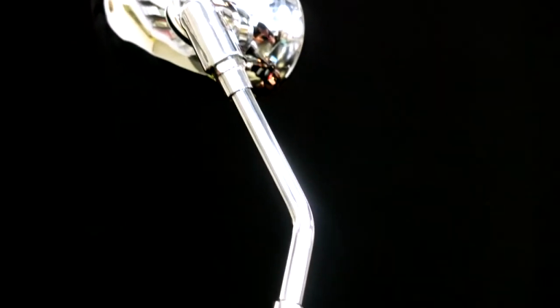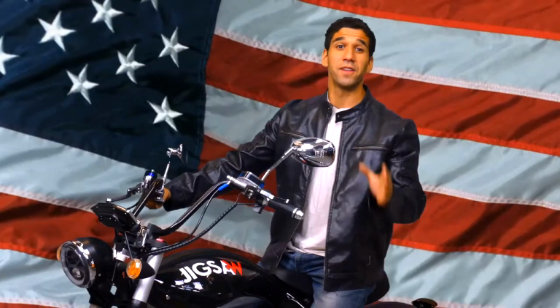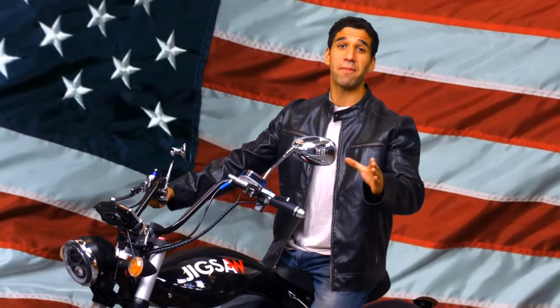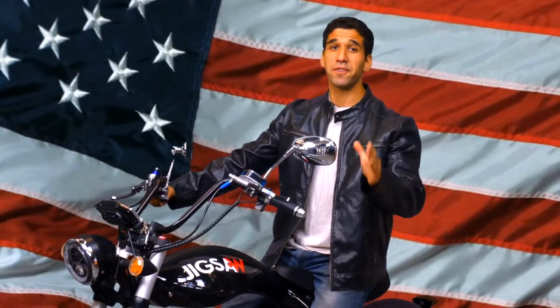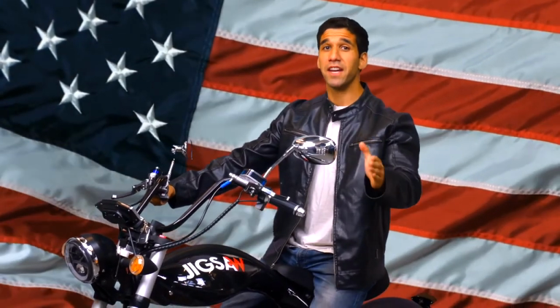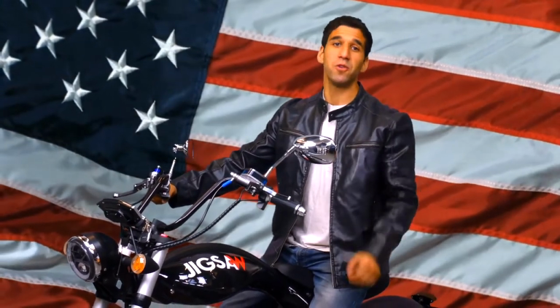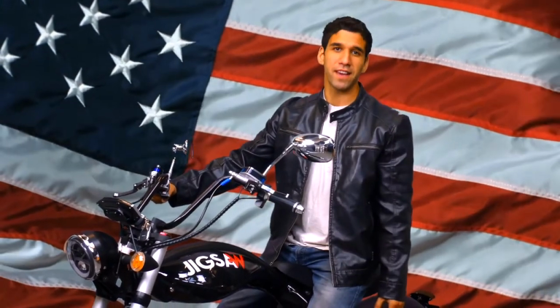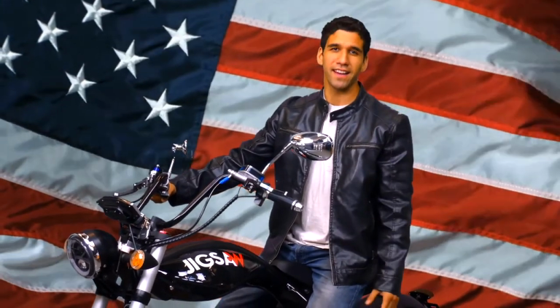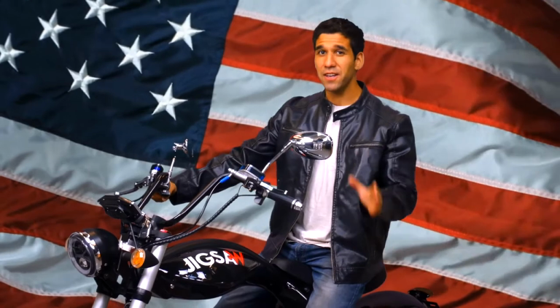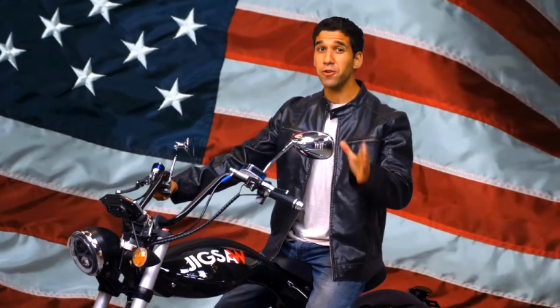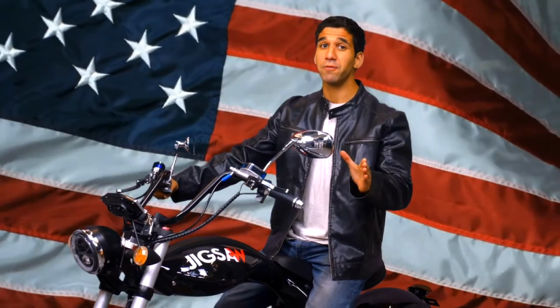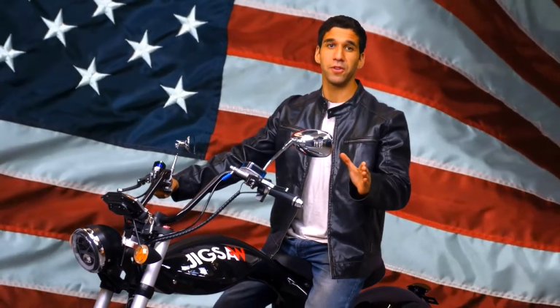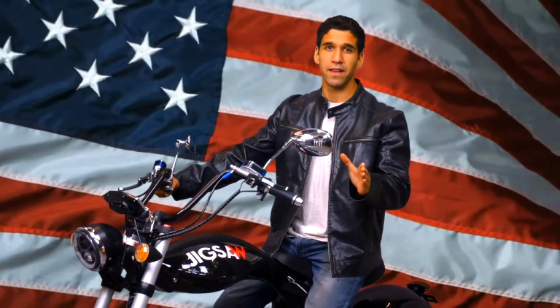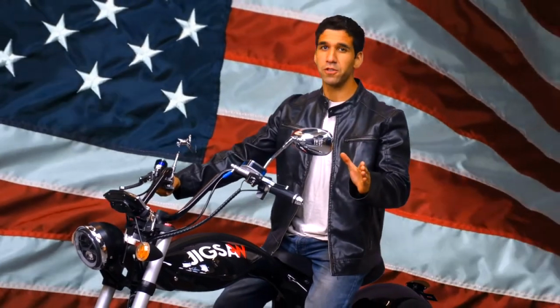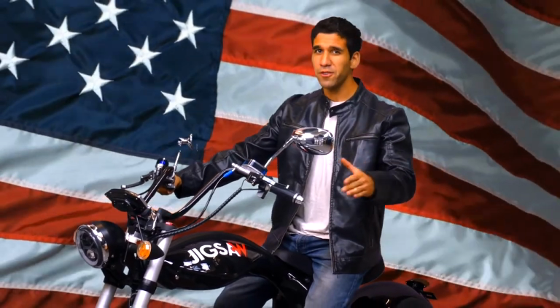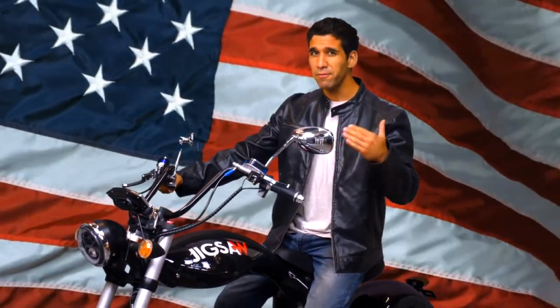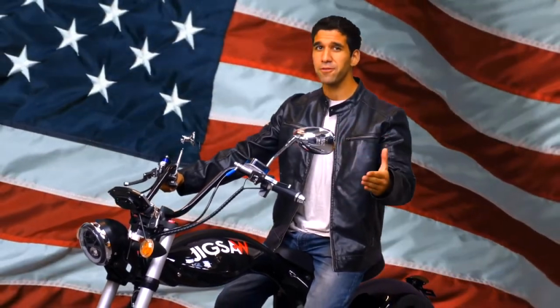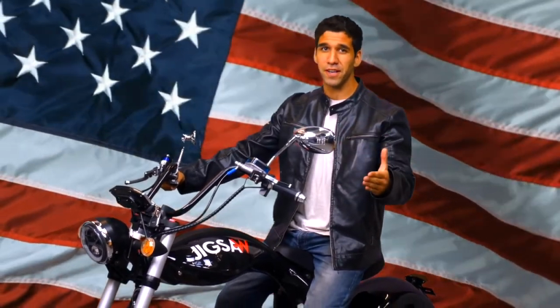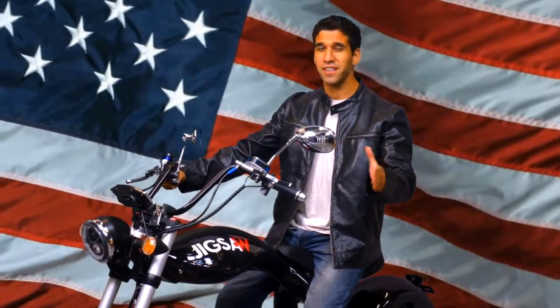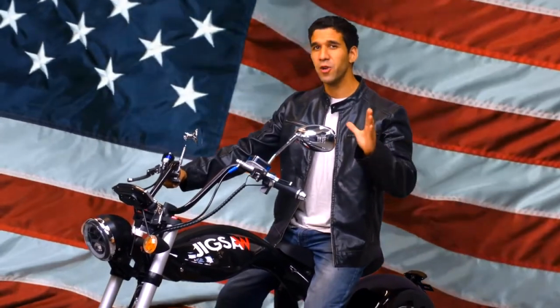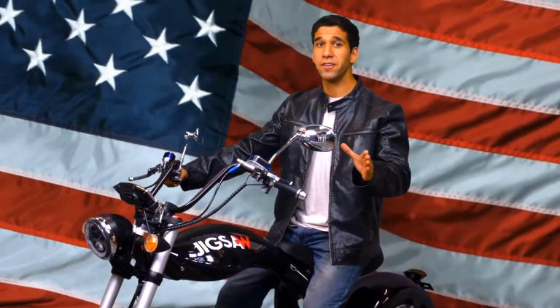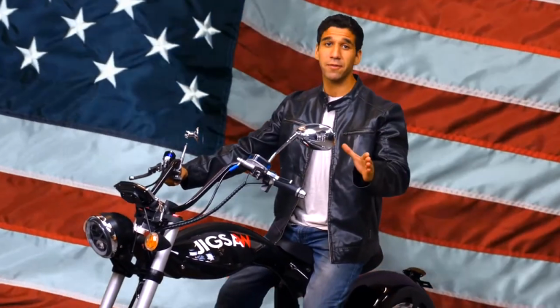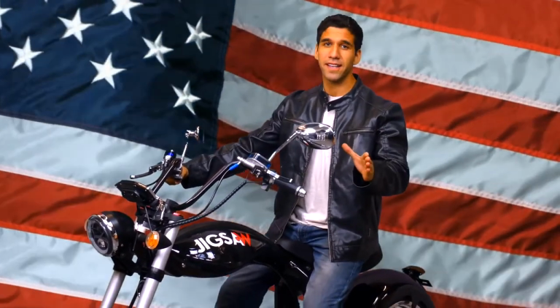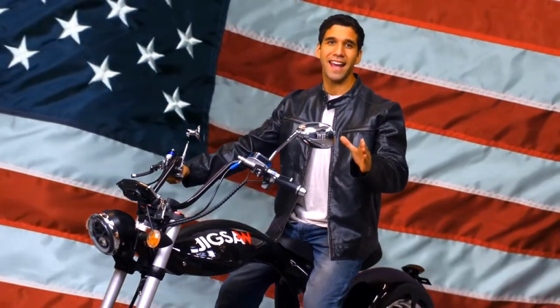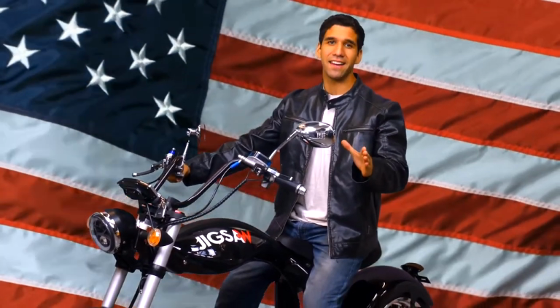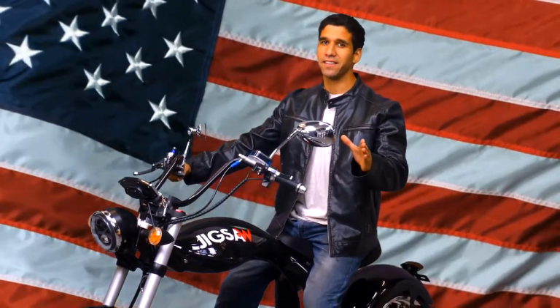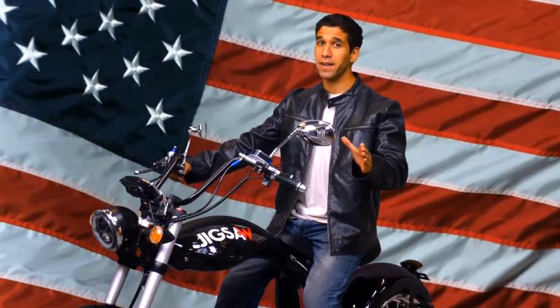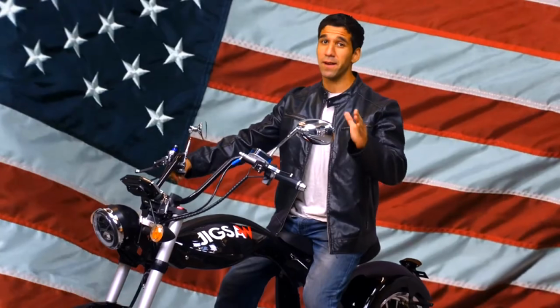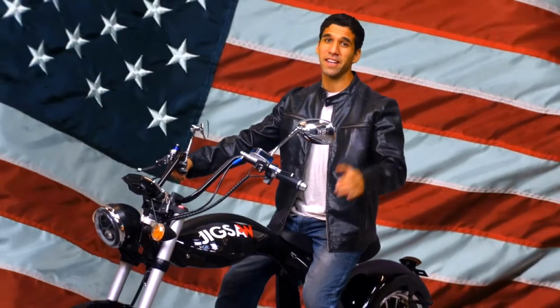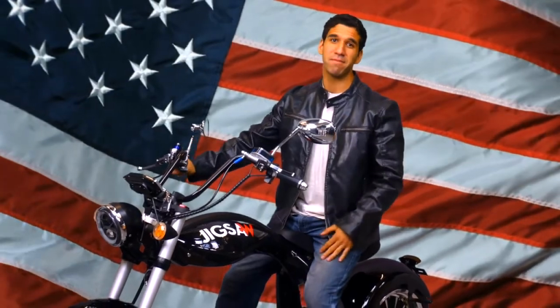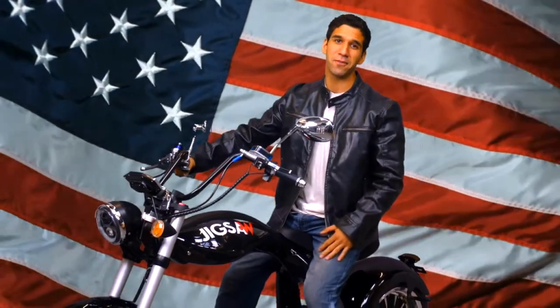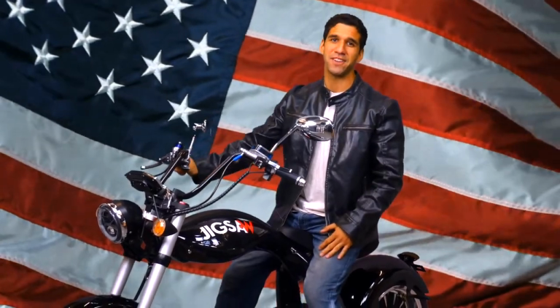The chopper is made in the USA and distributed from the US, which means you'll get faster production, quicker delivery, and a little bit of that American muscle magic.